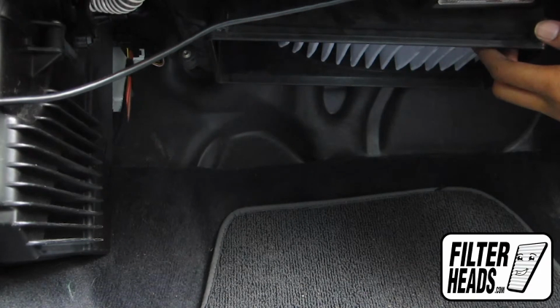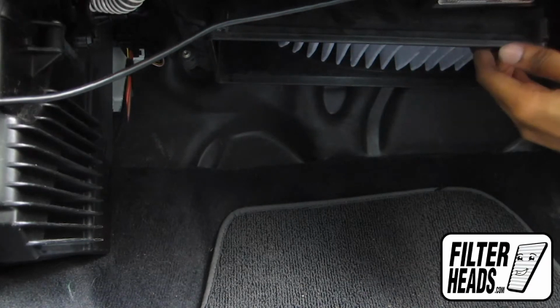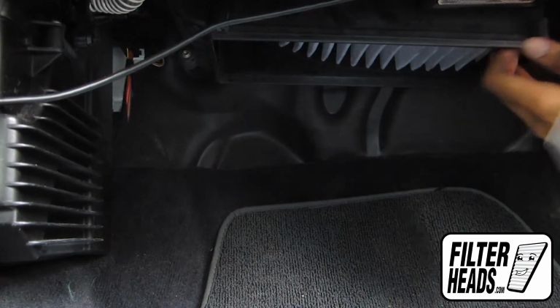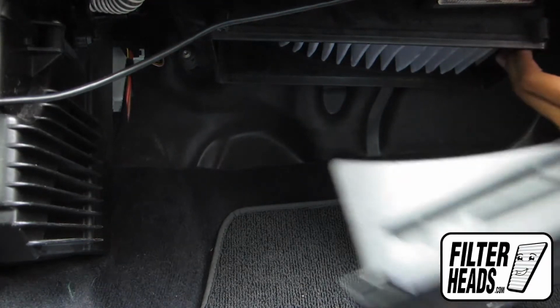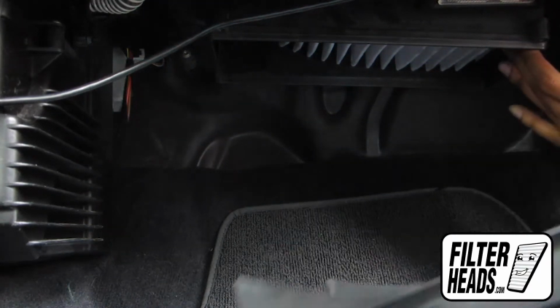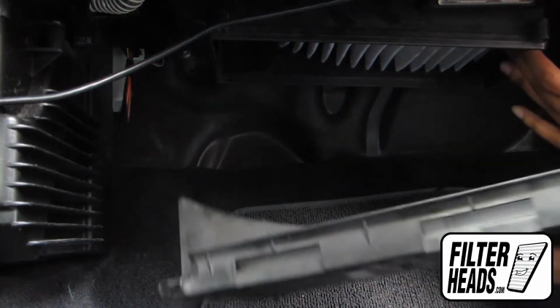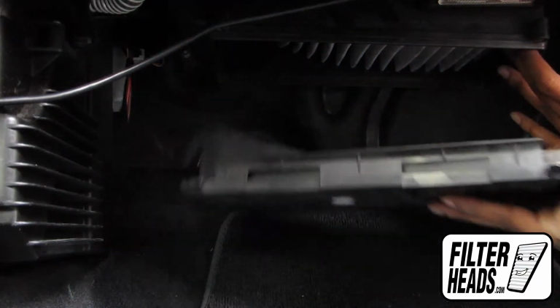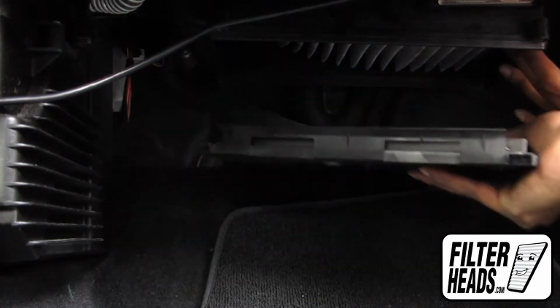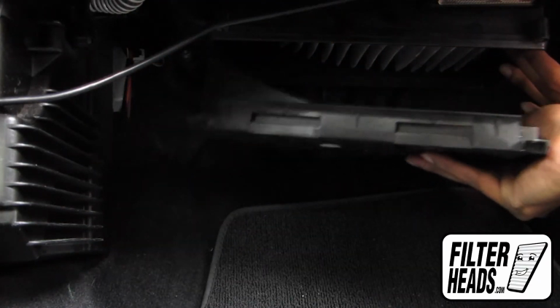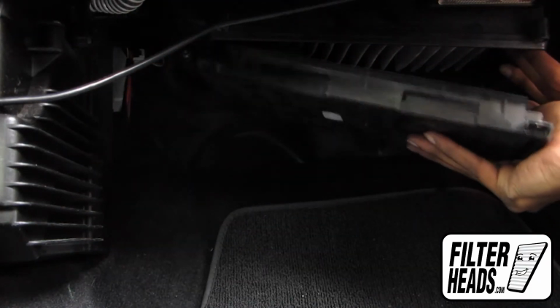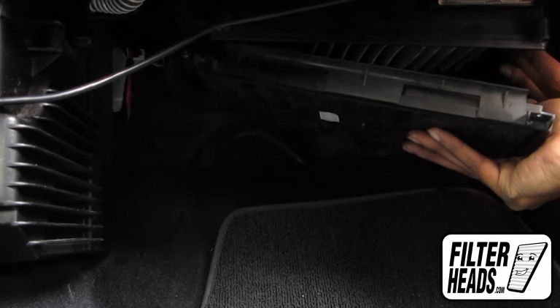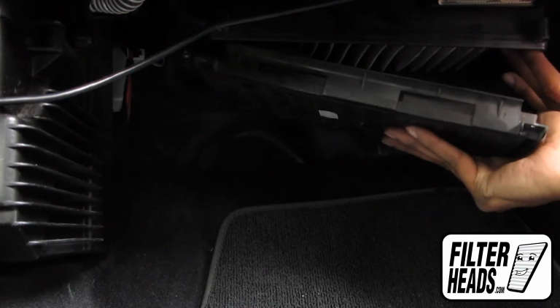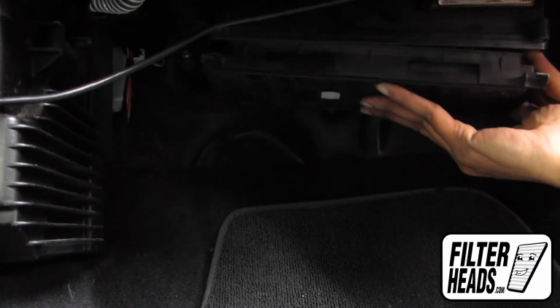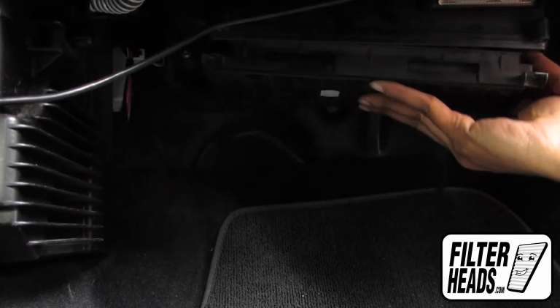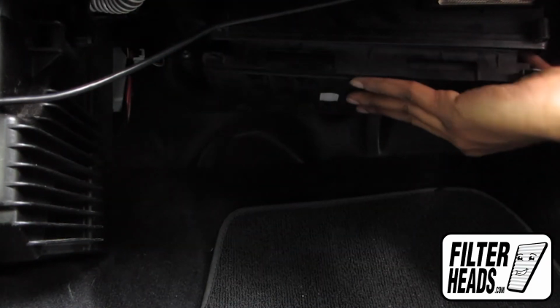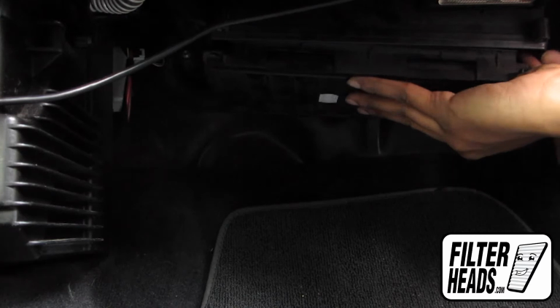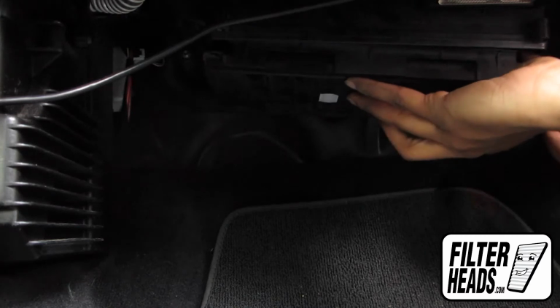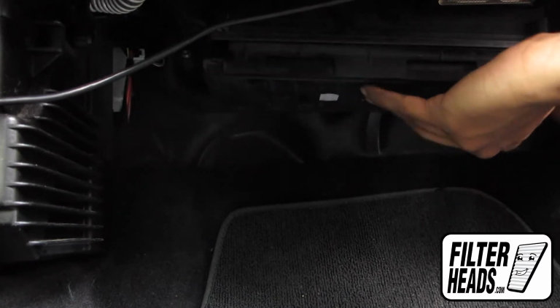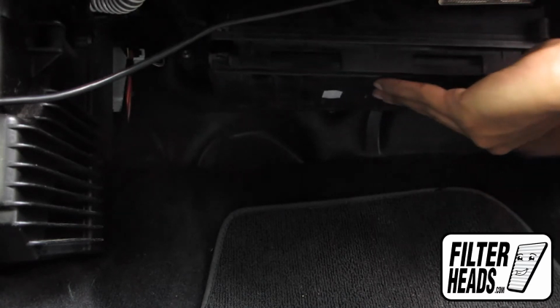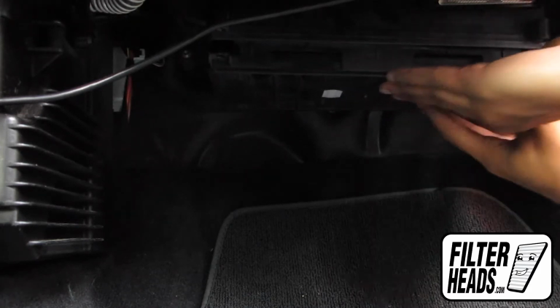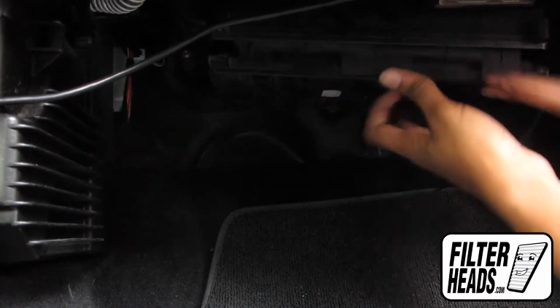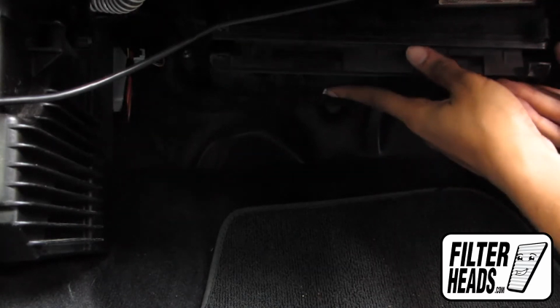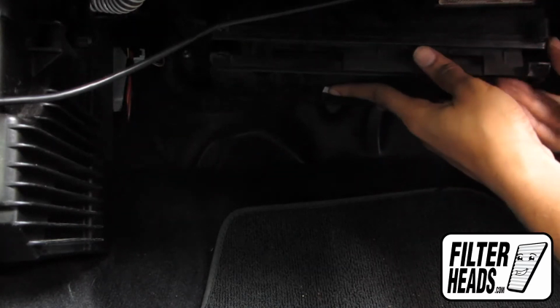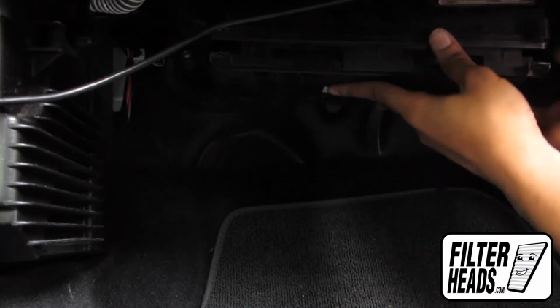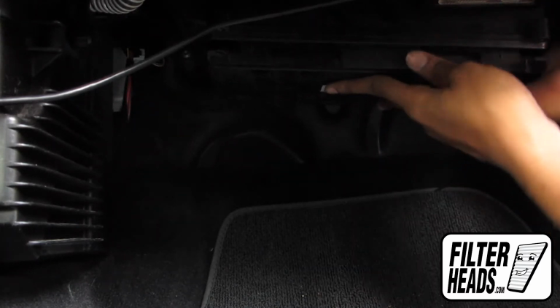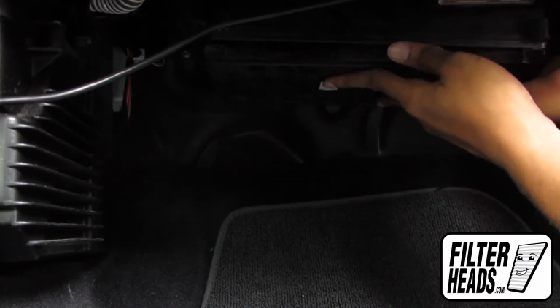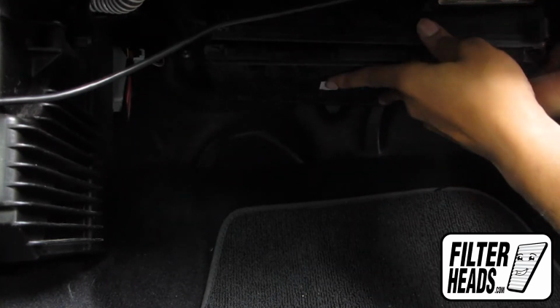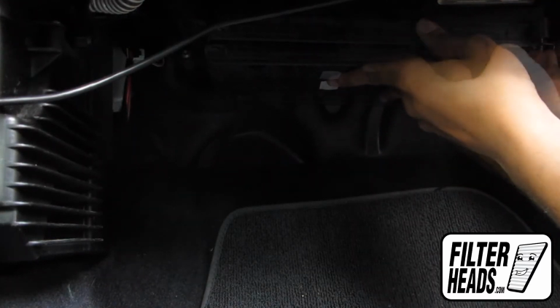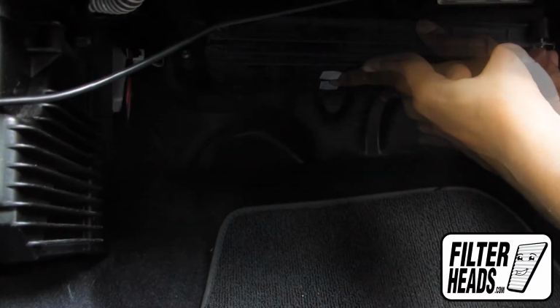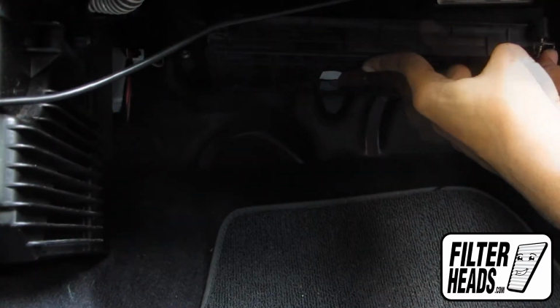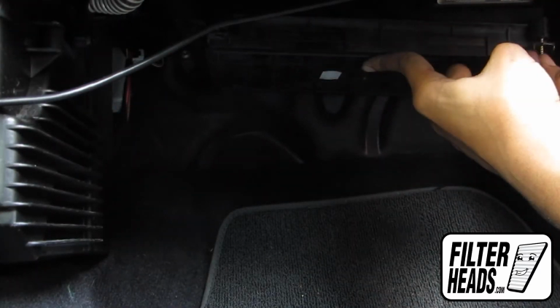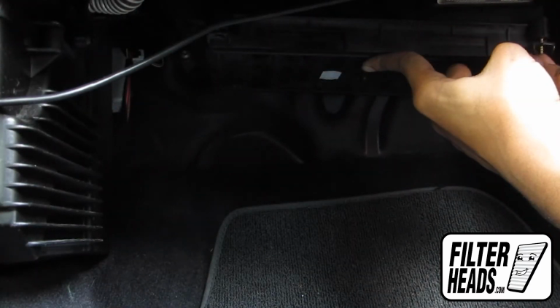Reinstall the filter housing door. Reinstall the Torx bolts.